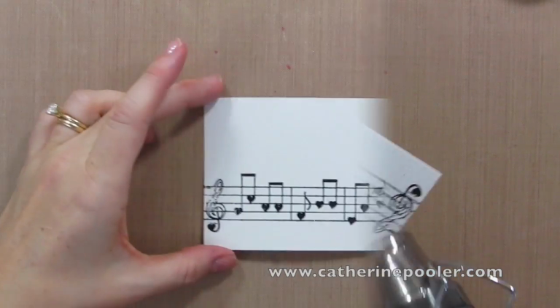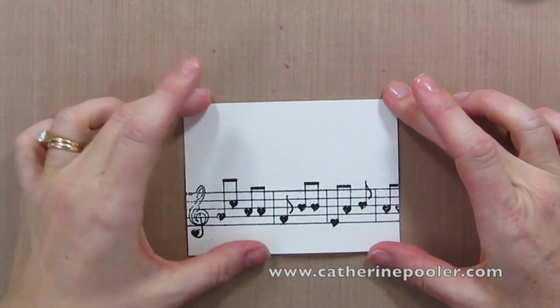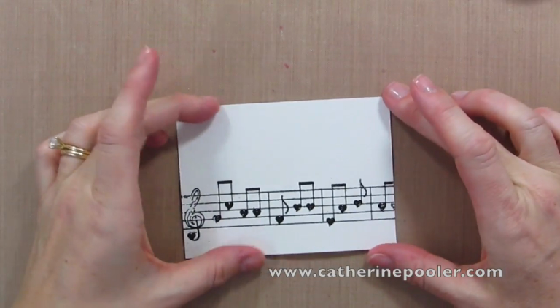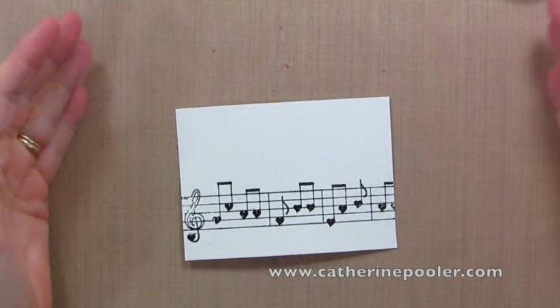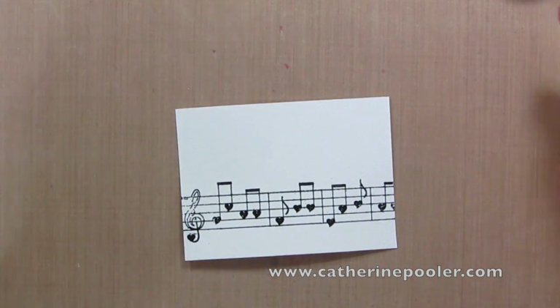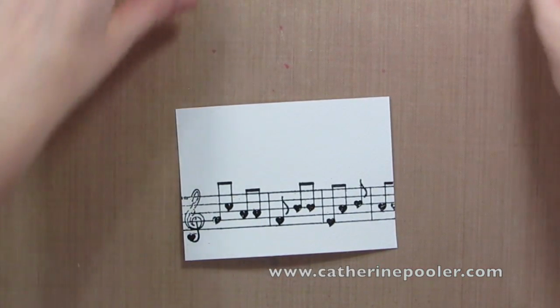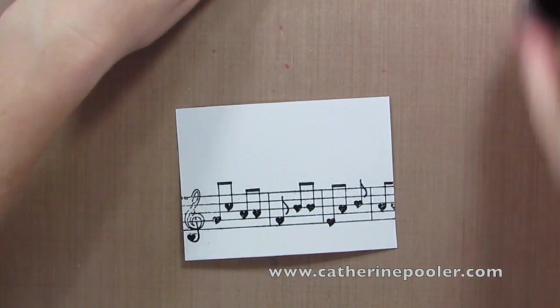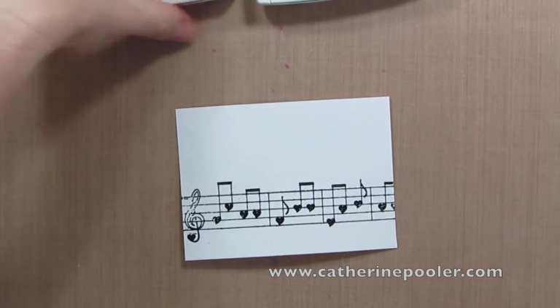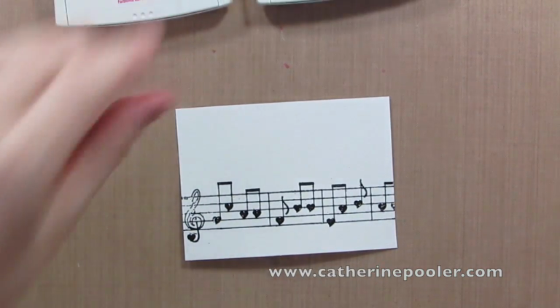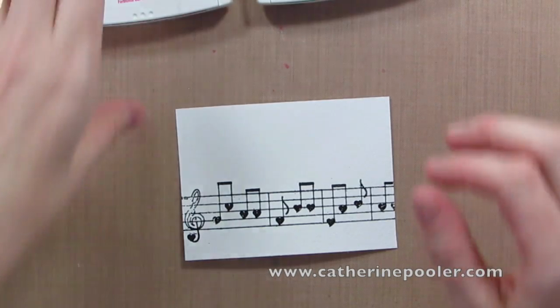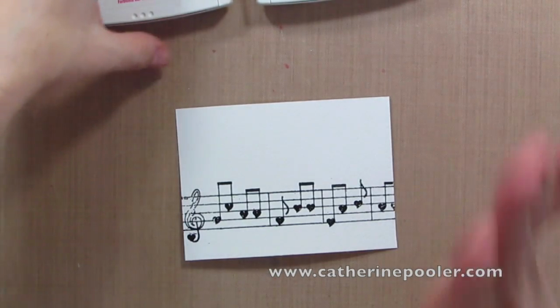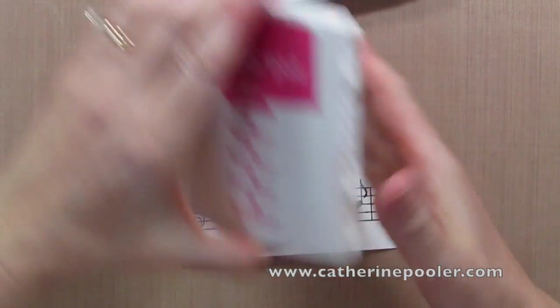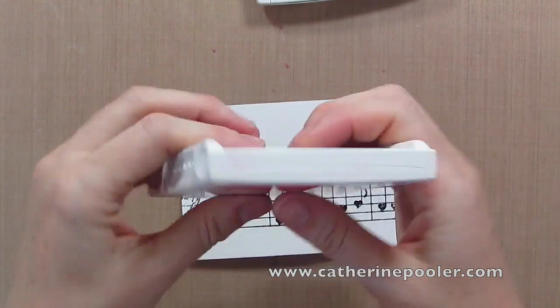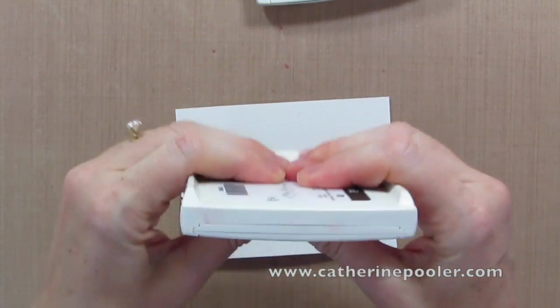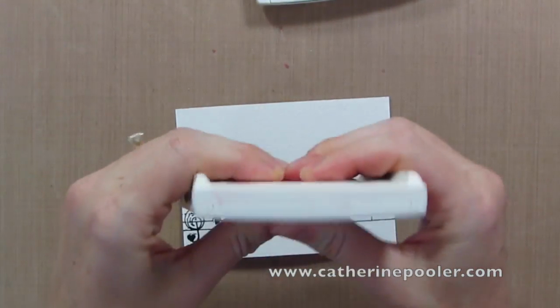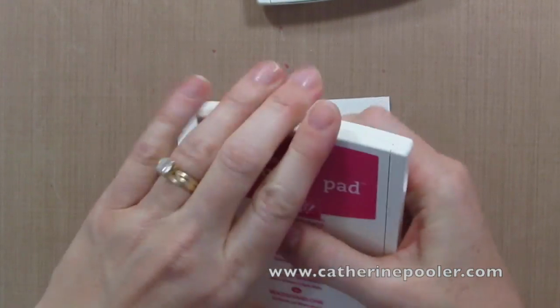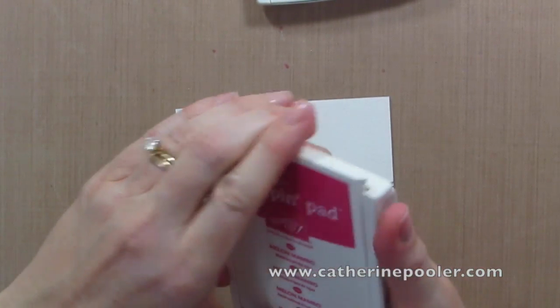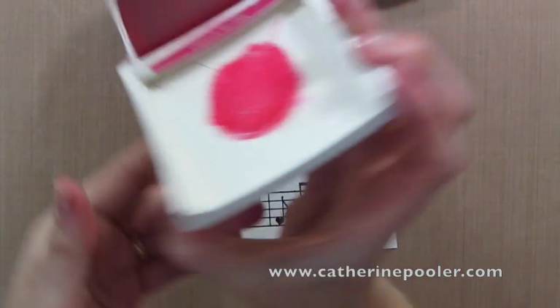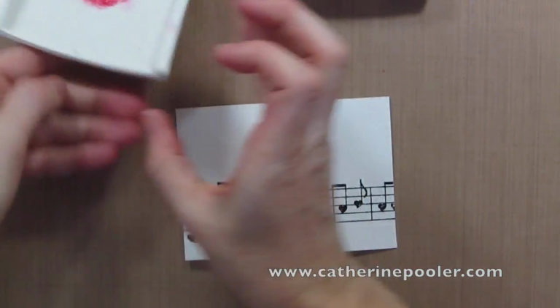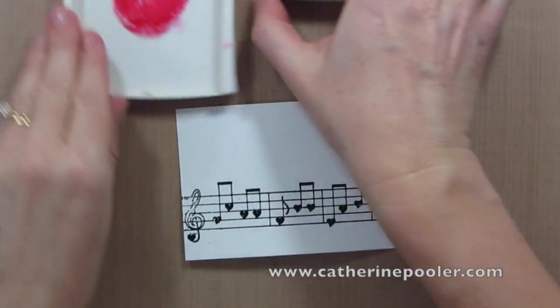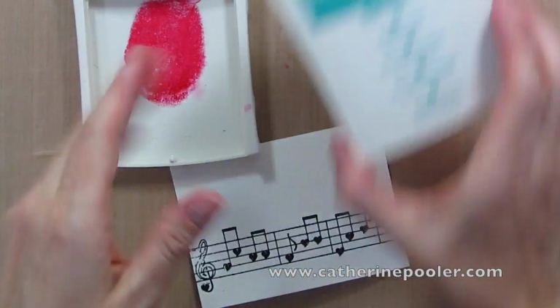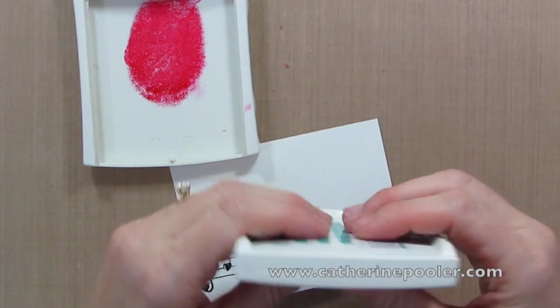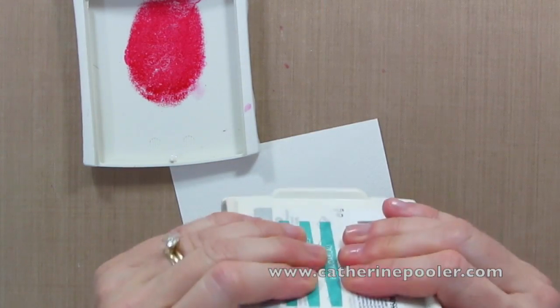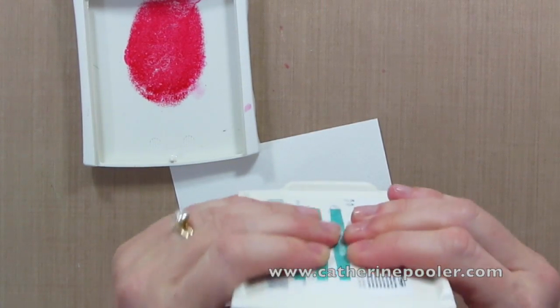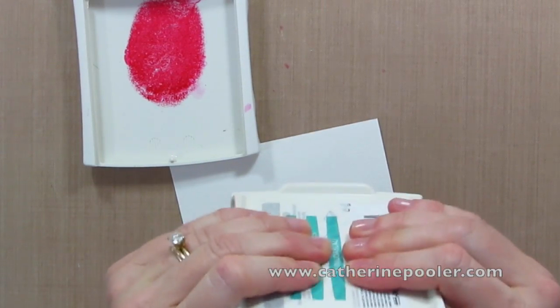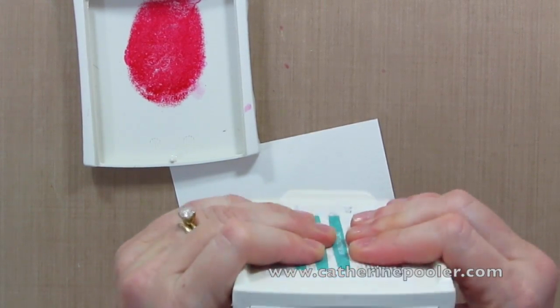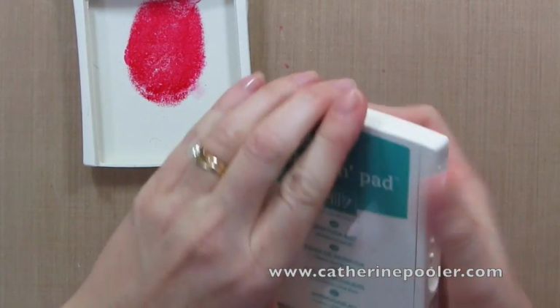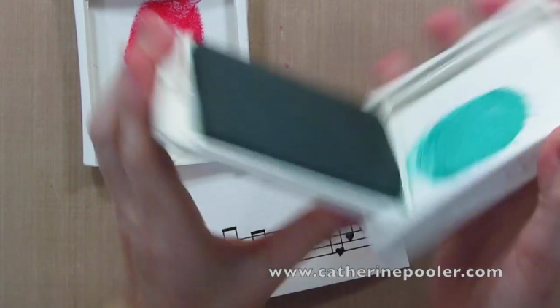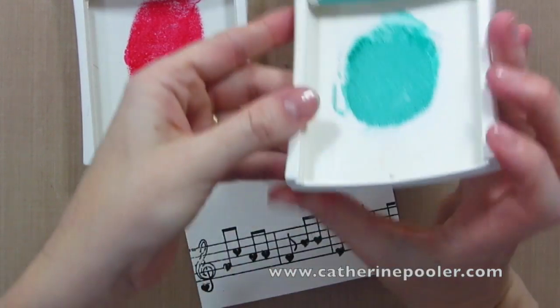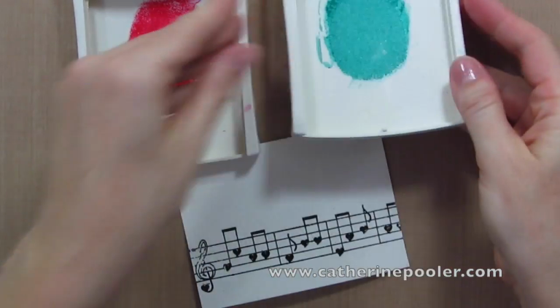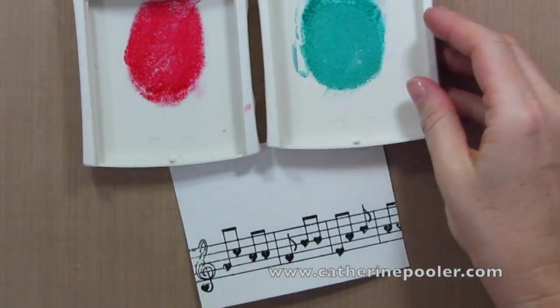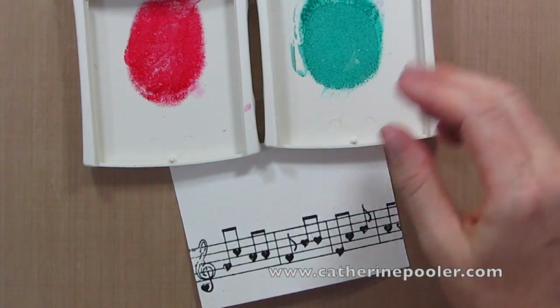Now I could leave it as is, of course, but we're talking about a card that is Beyond, so we're going to add to it. Right now in the paper crafting industry, water coloring is a super hot trend, so let's do a little bit of water coloring.